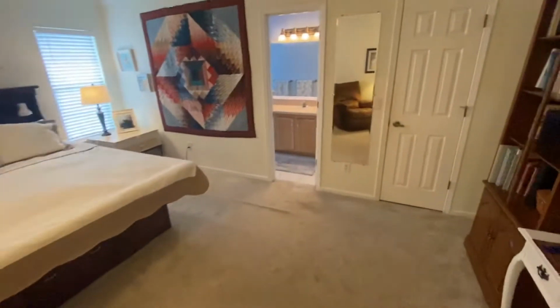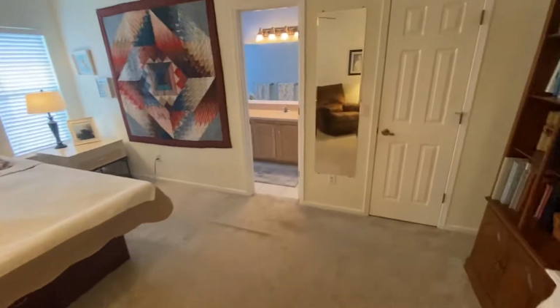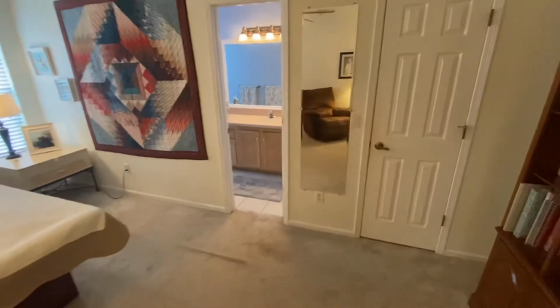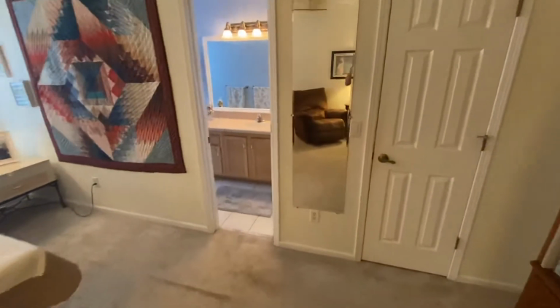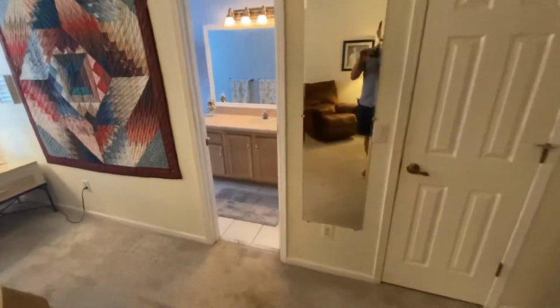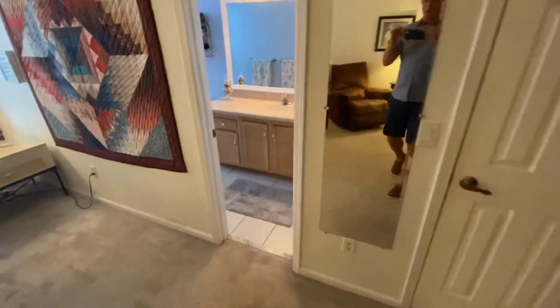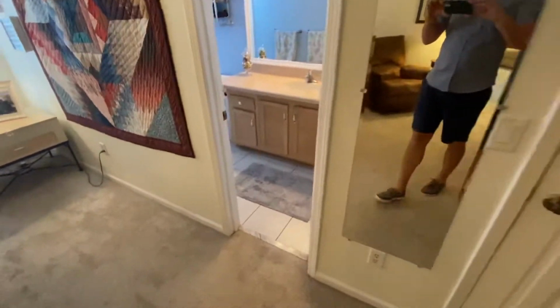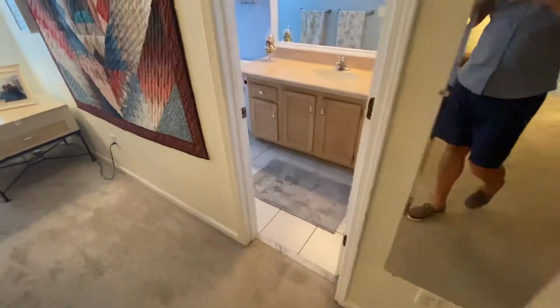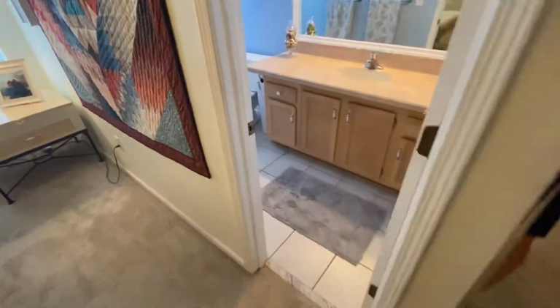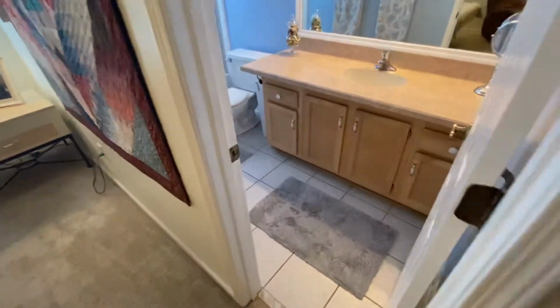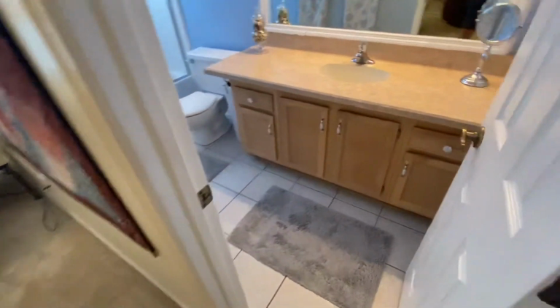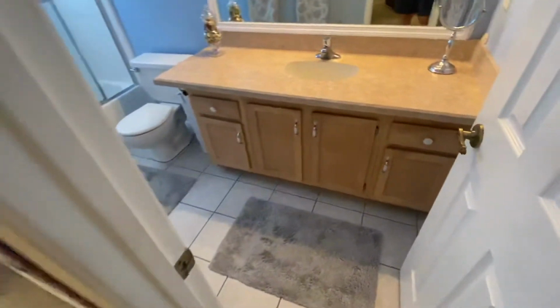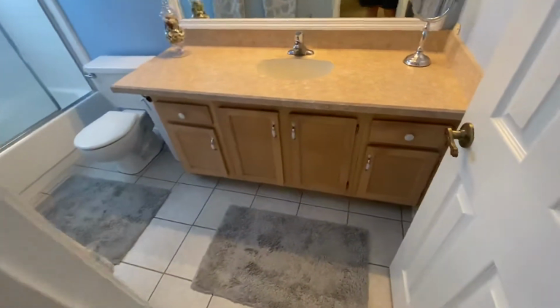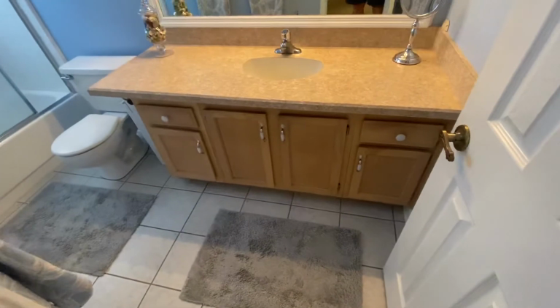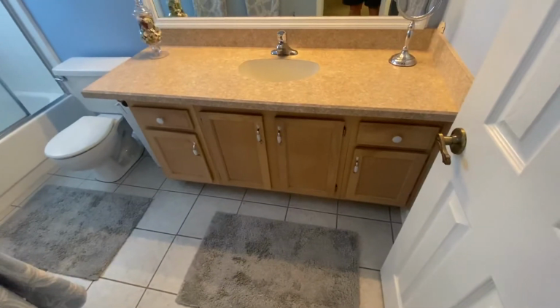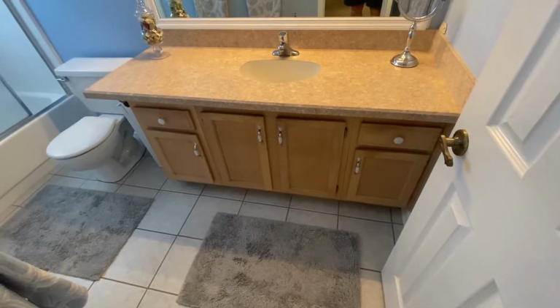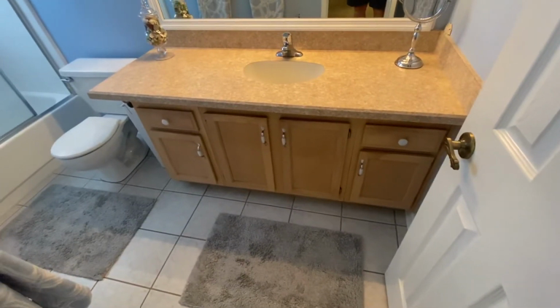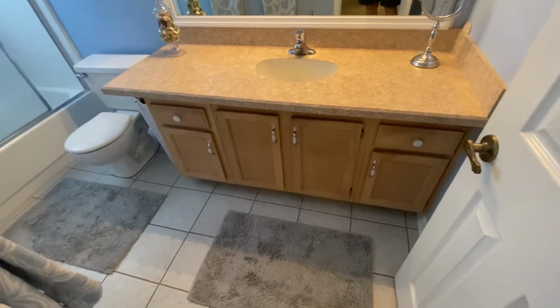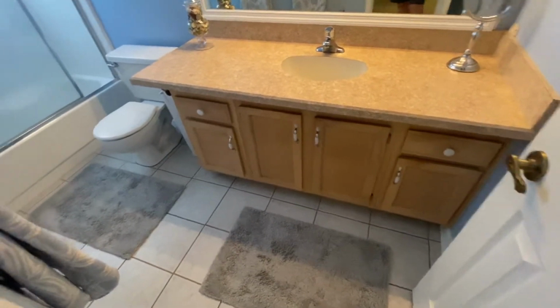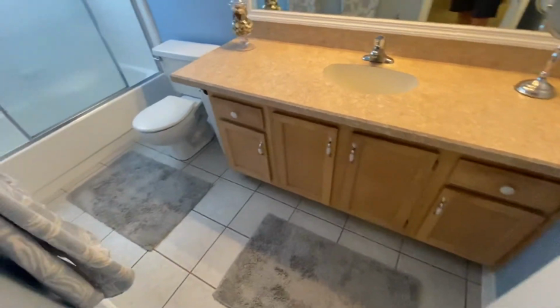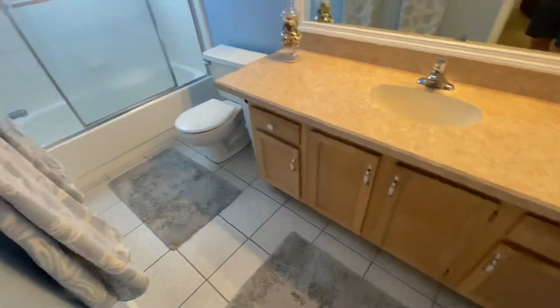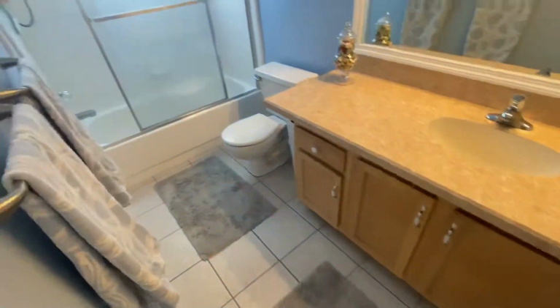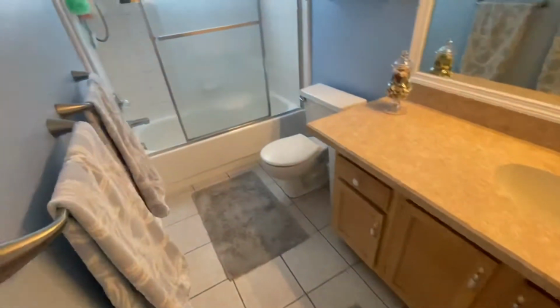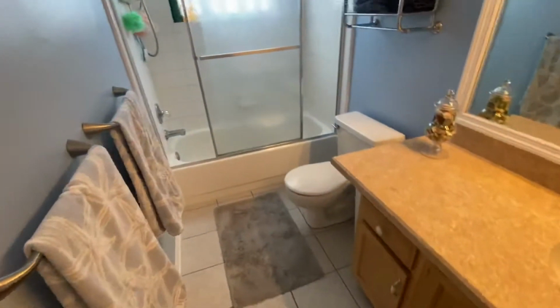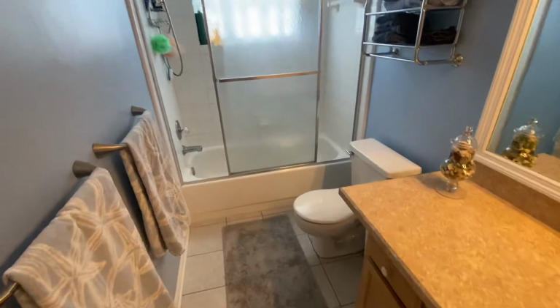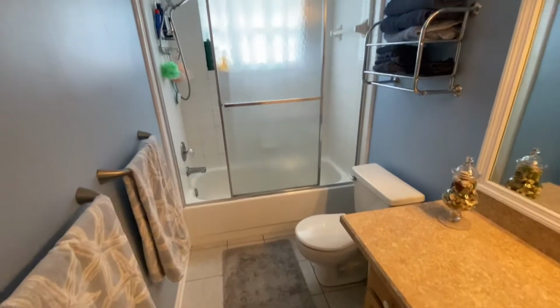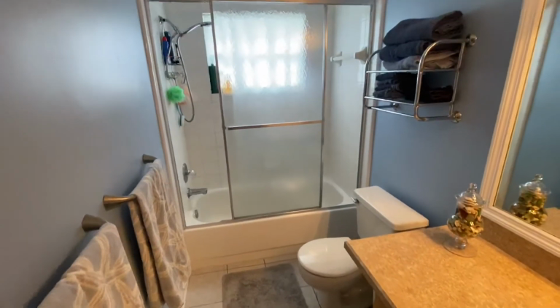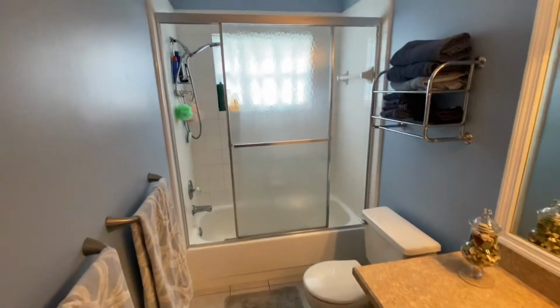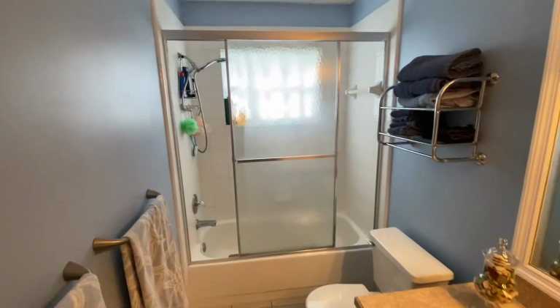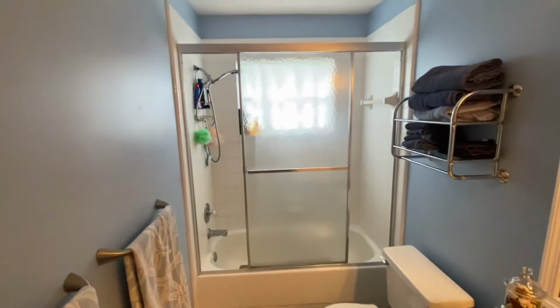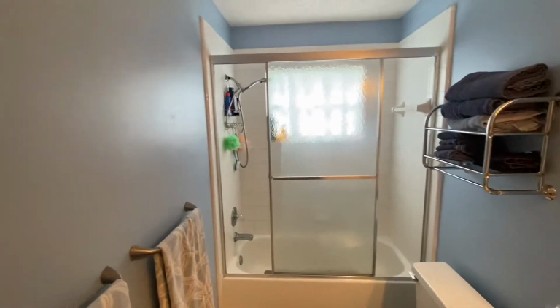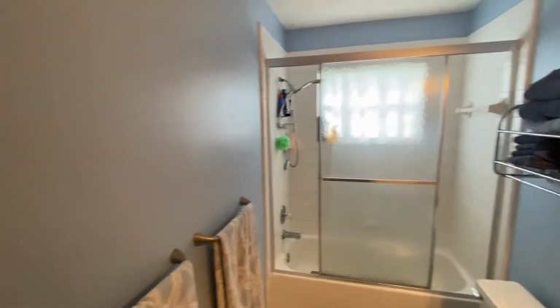You have a walk-in closet there on the right, and then as we come into the bathroom, notice the large amount of countertop space. Nice tile floors and then a shower-tub combination with nice white tile.